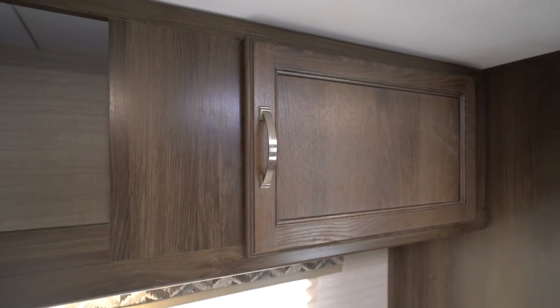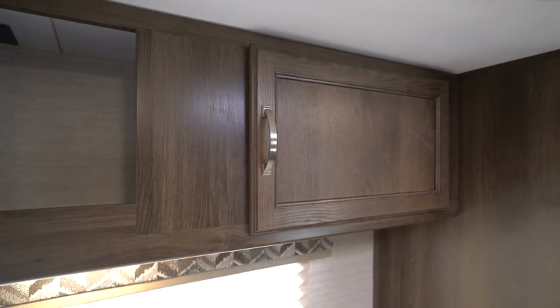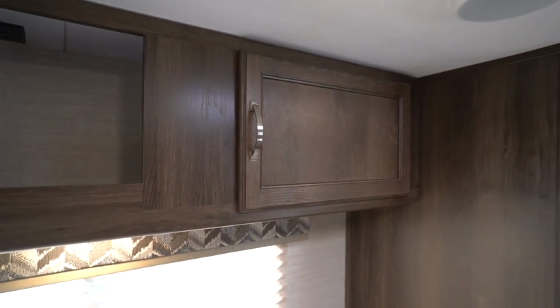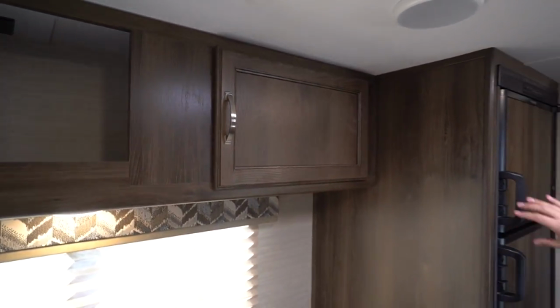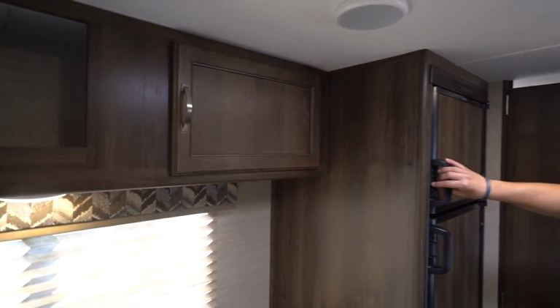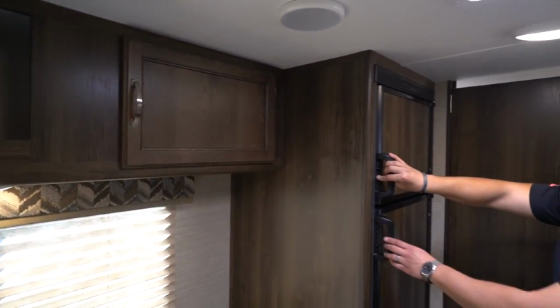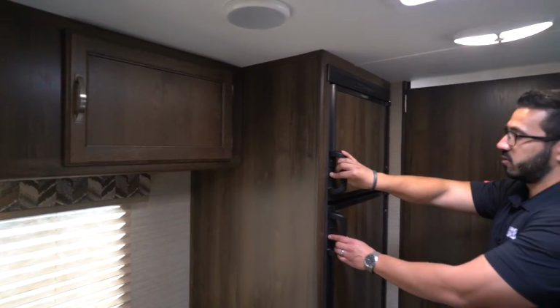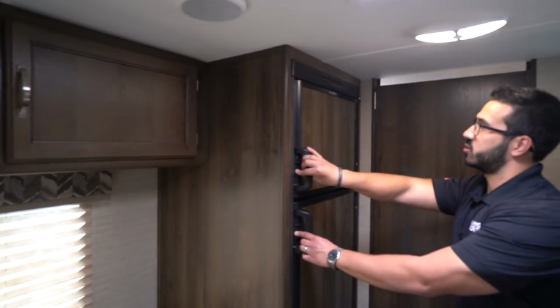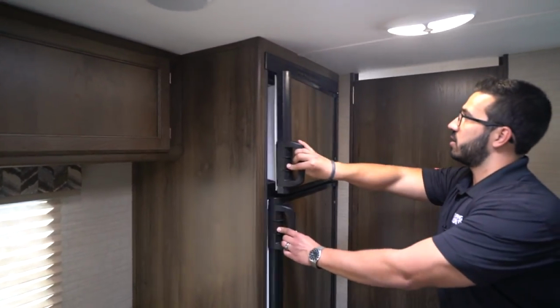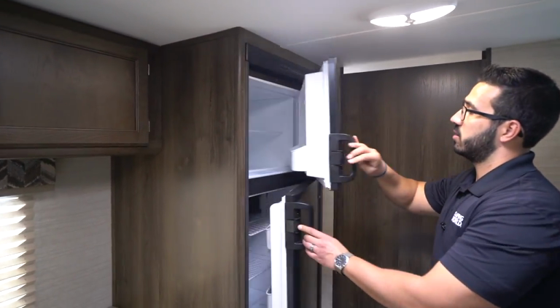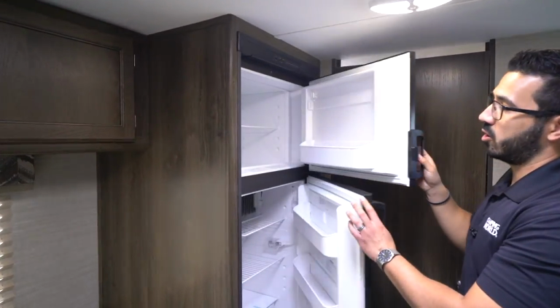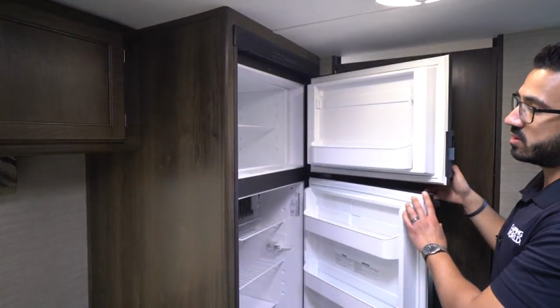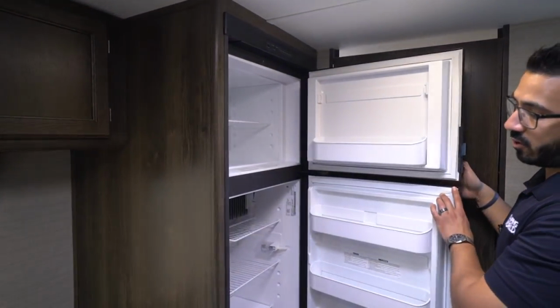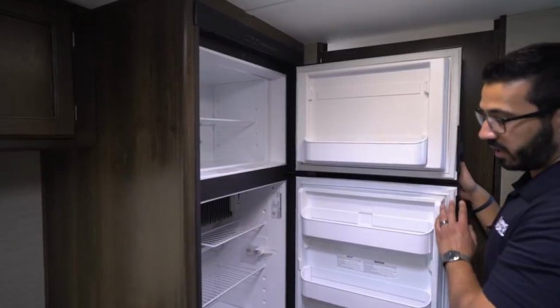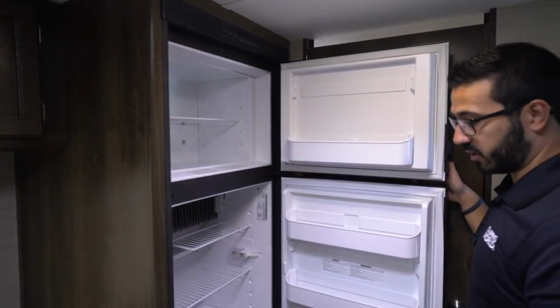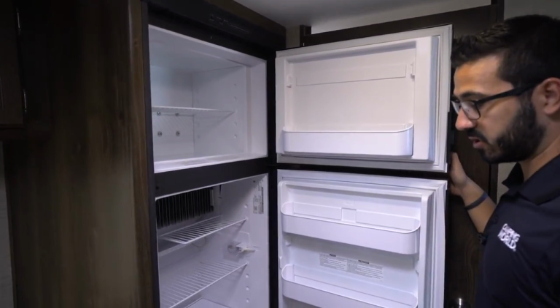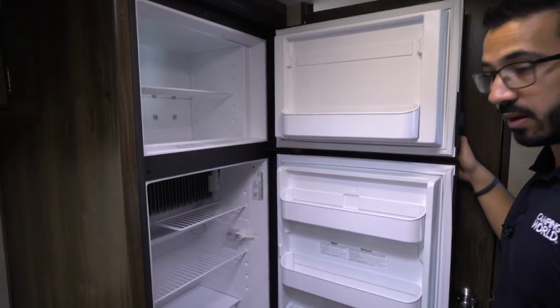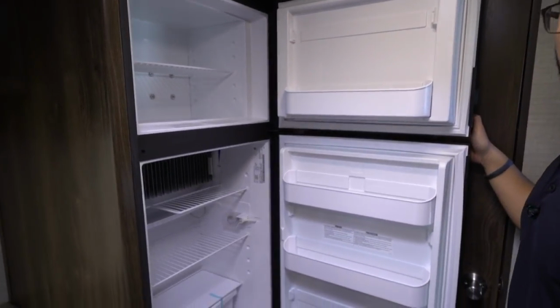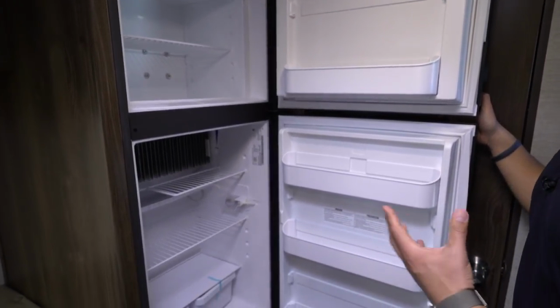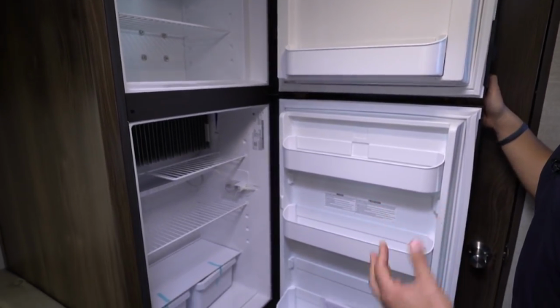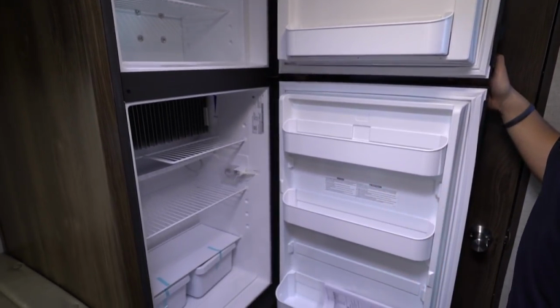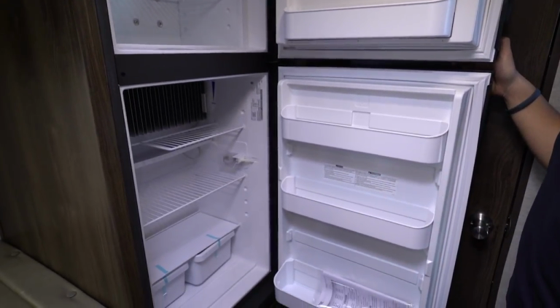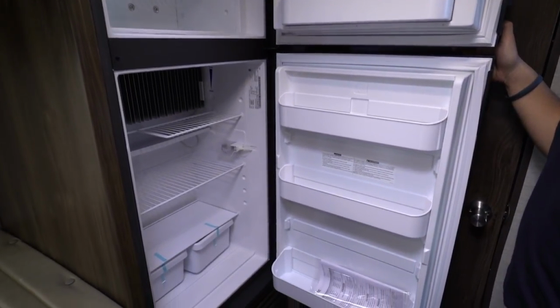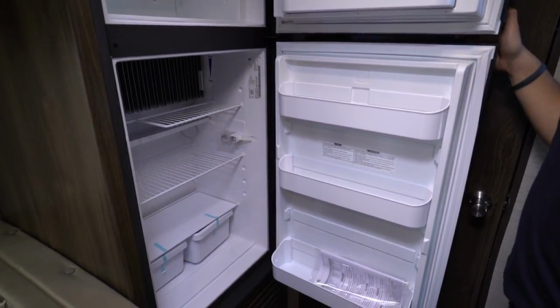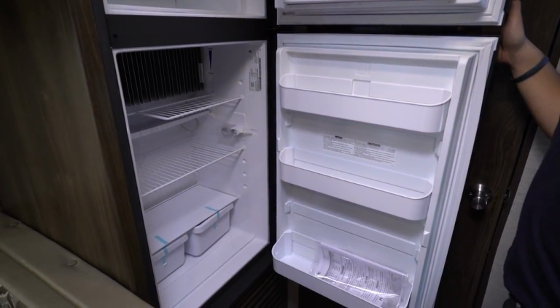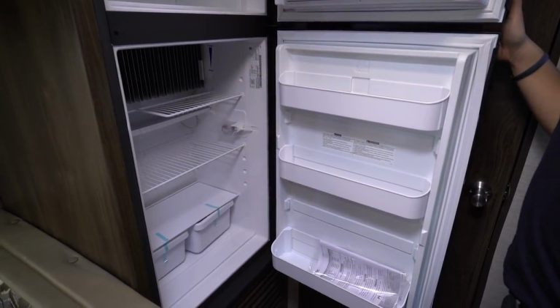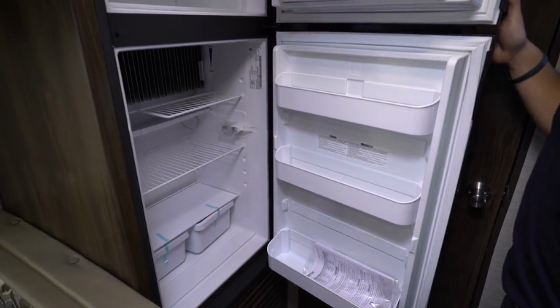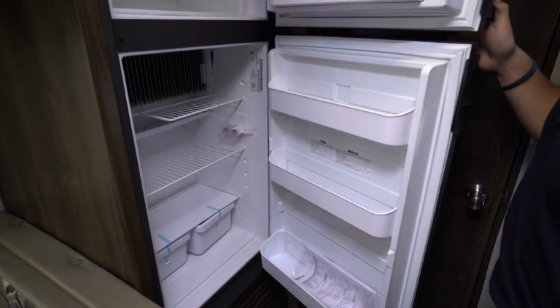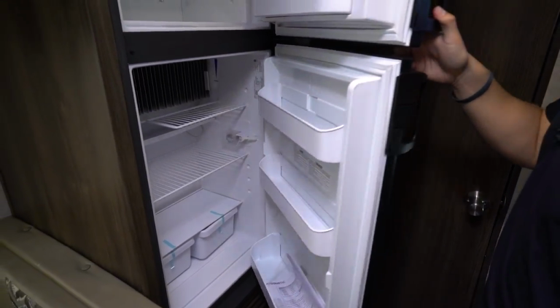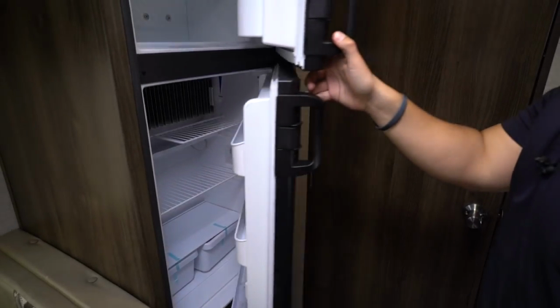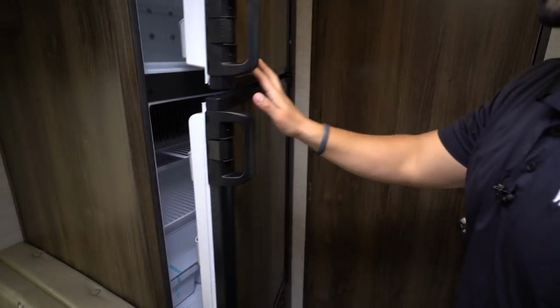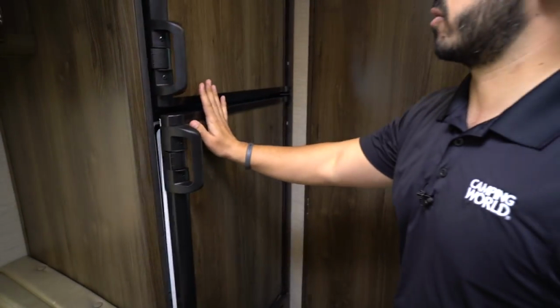Moving back a little further you get to the refrigerator — we'll open this up for you. It's a Dometic fridge-freezer combo, and this unit runs off both propane and electric and also has automatic switchover.